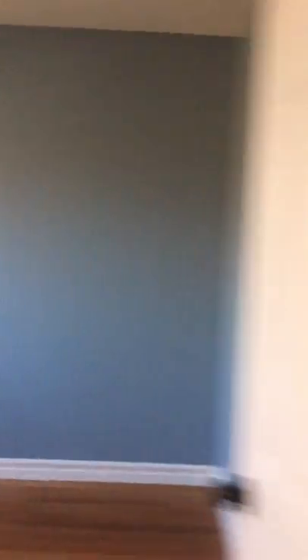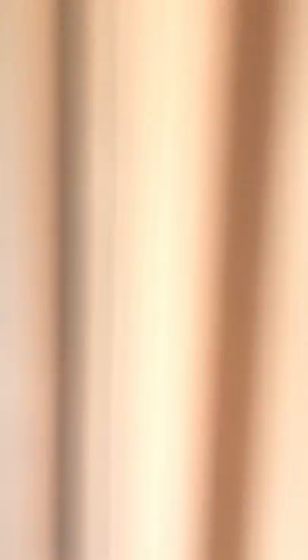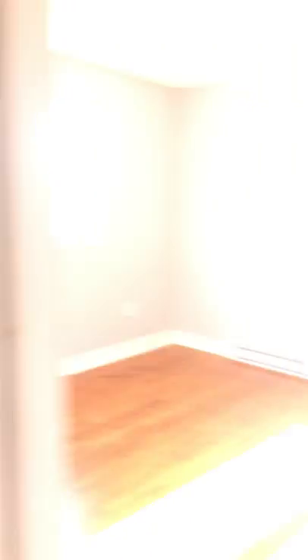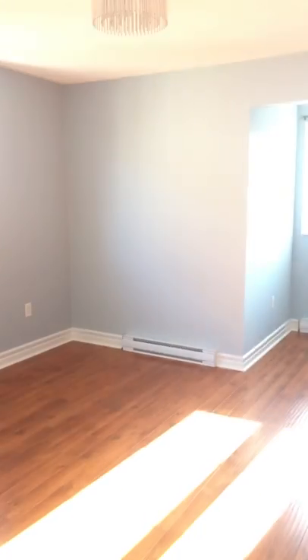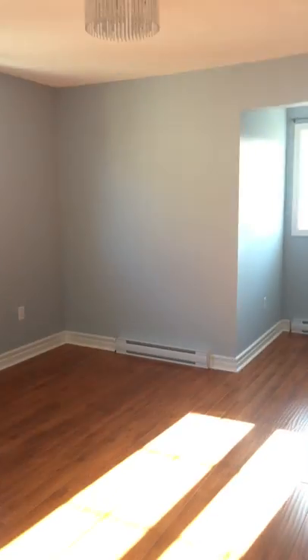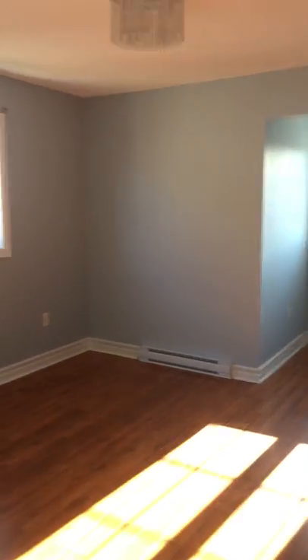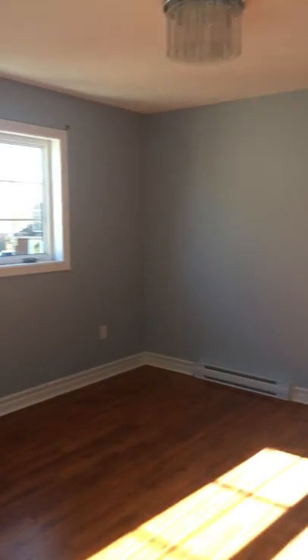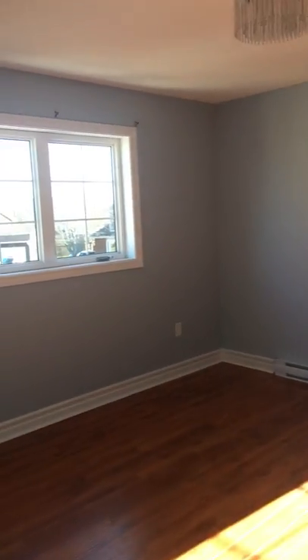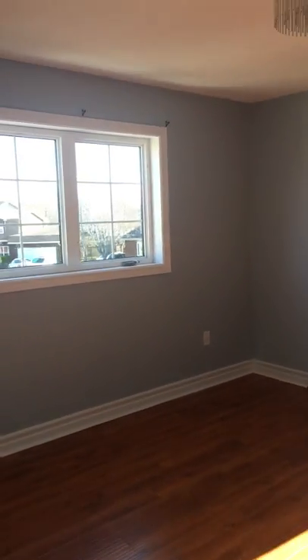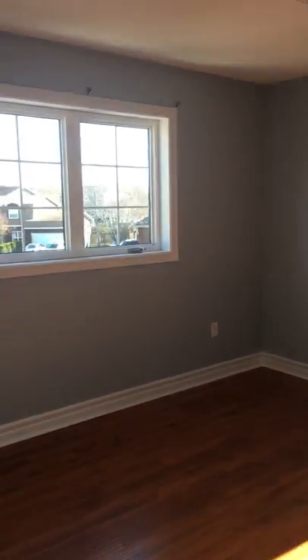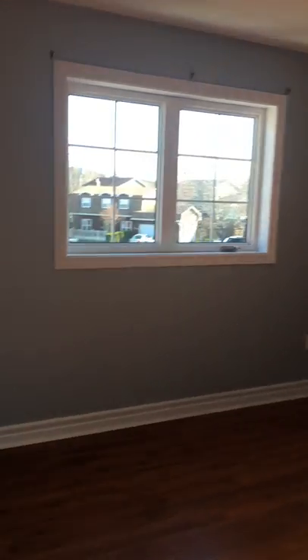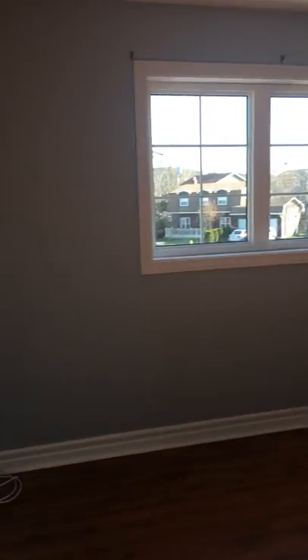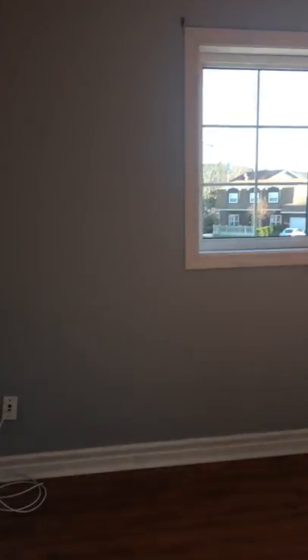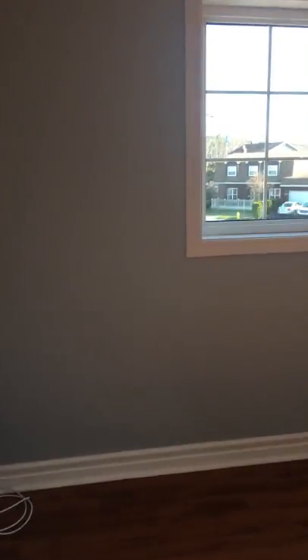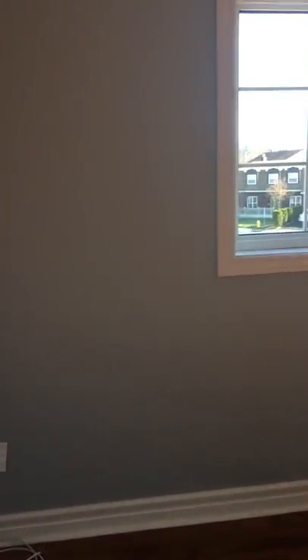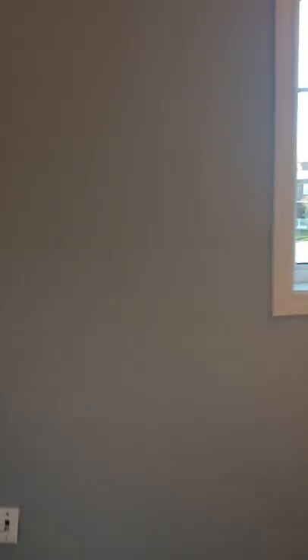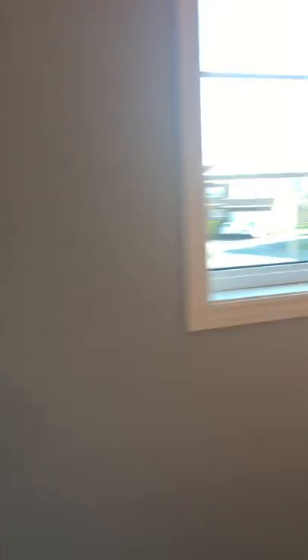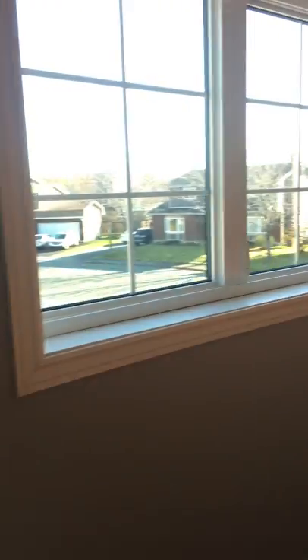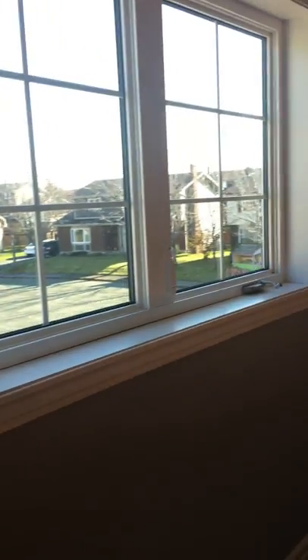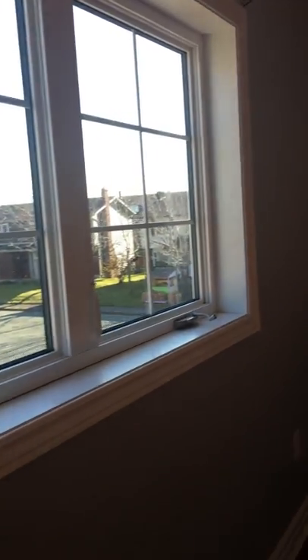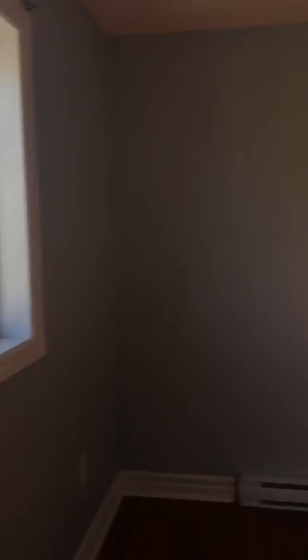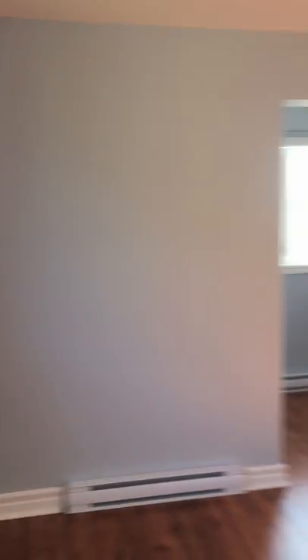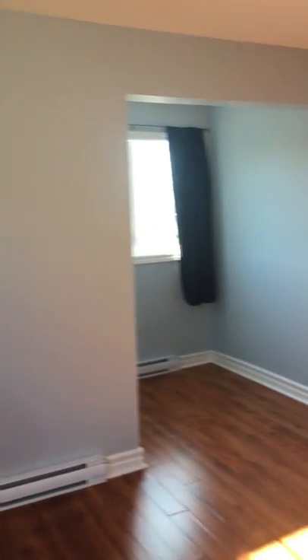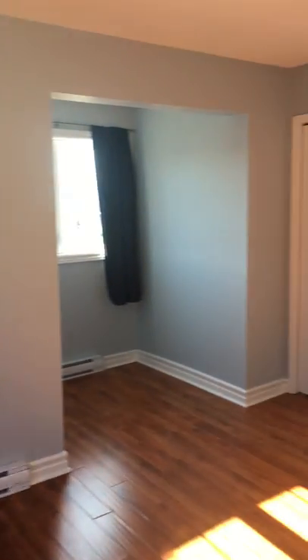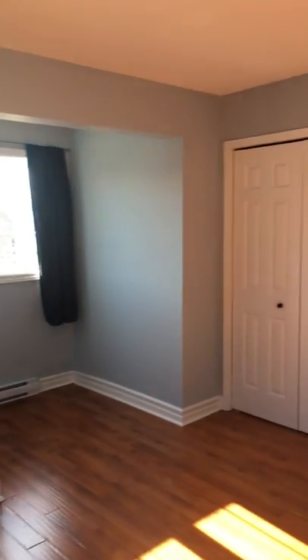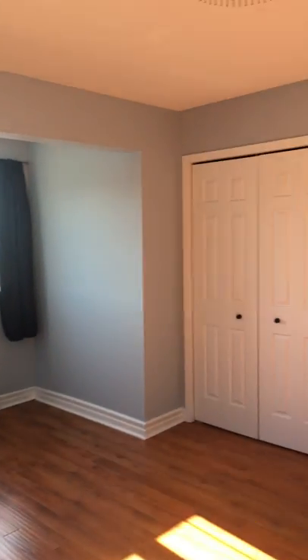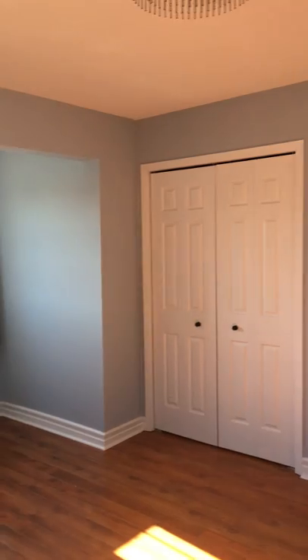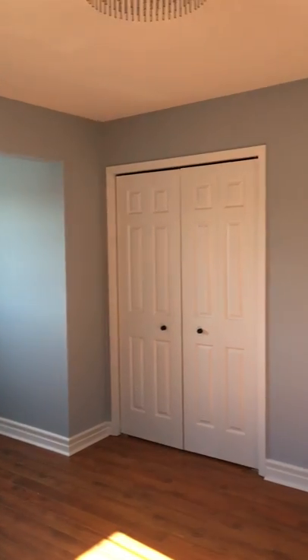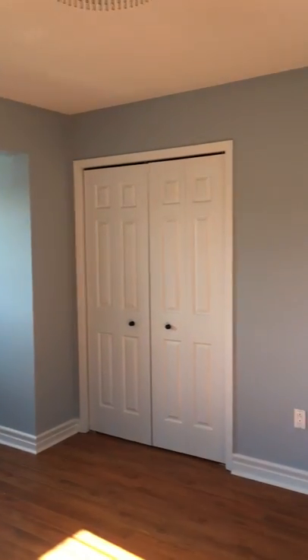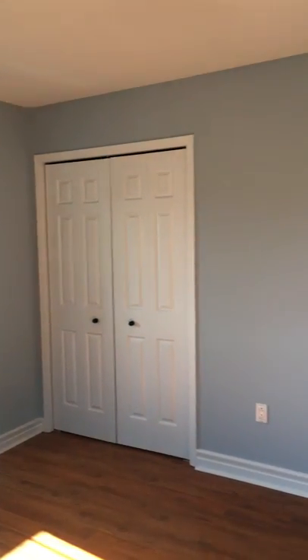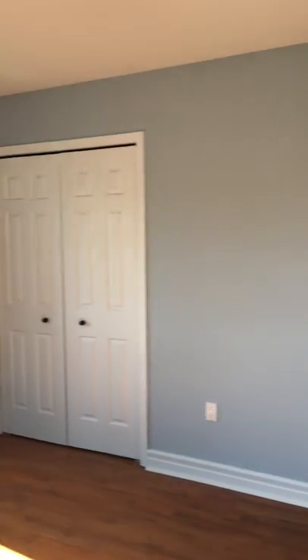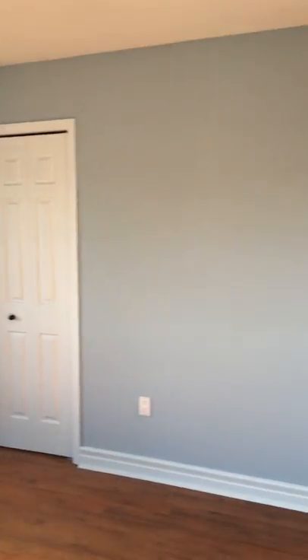And here's the fourth bedroom — I like this room. Two great big windows and a nice big closet.